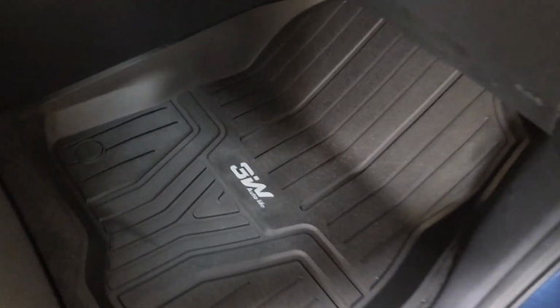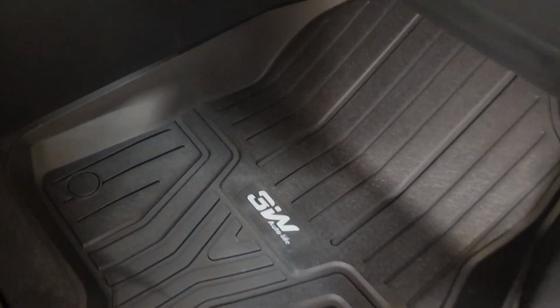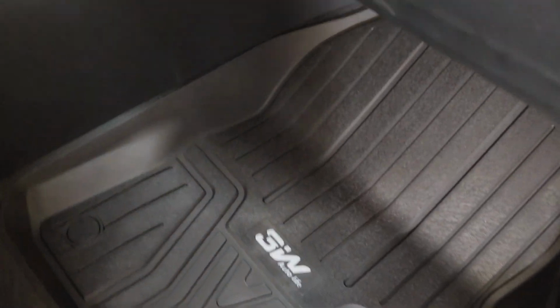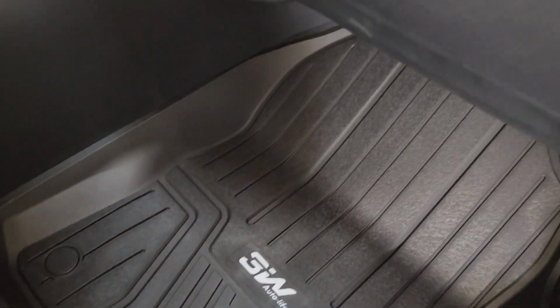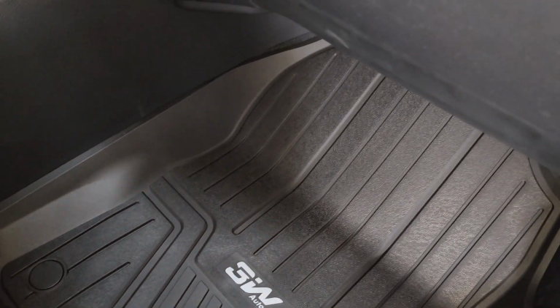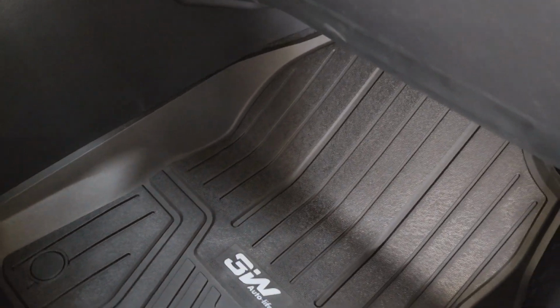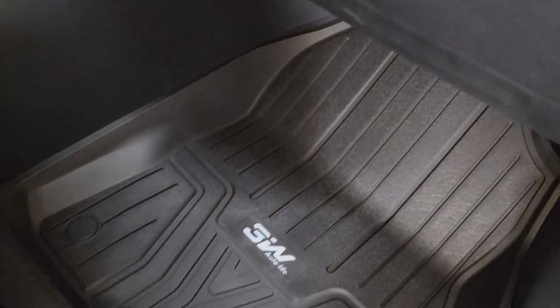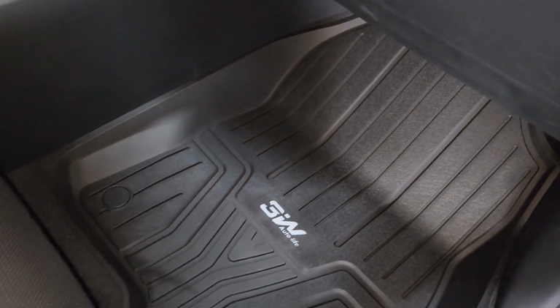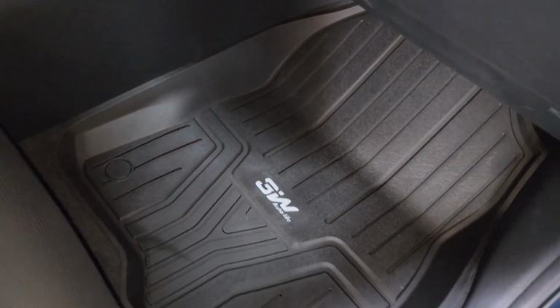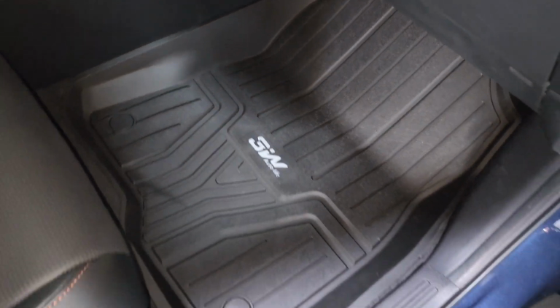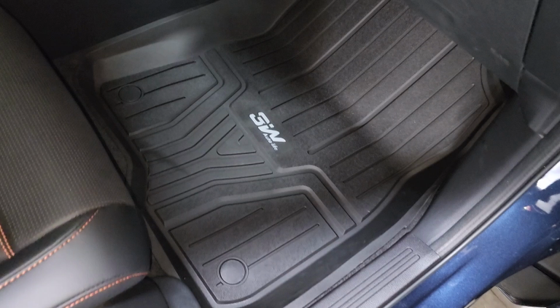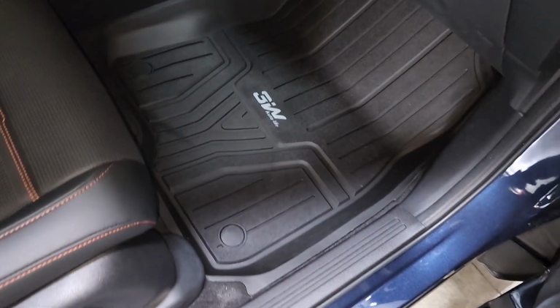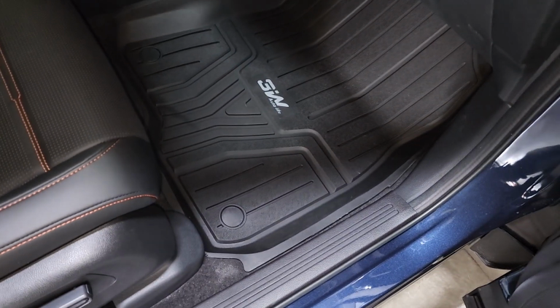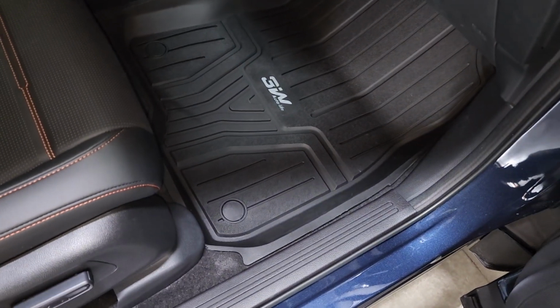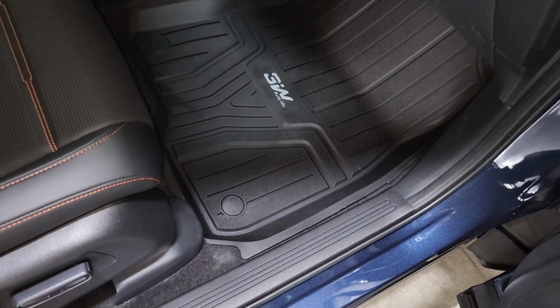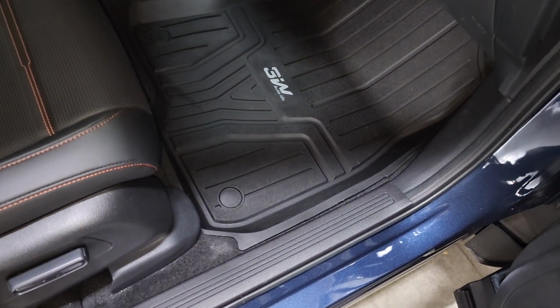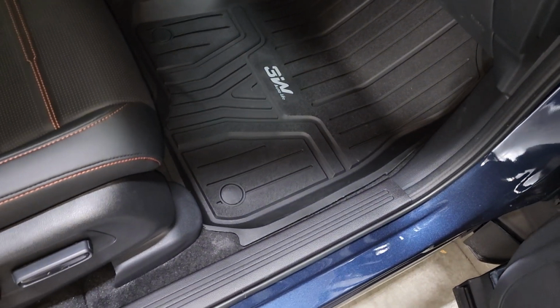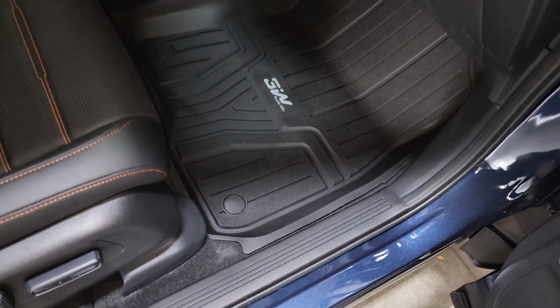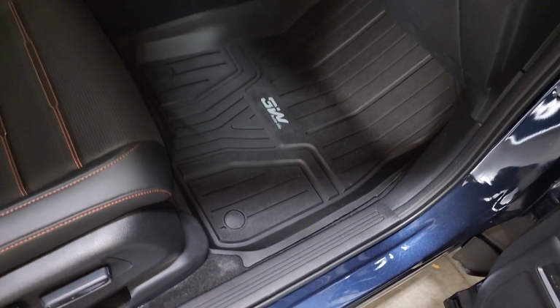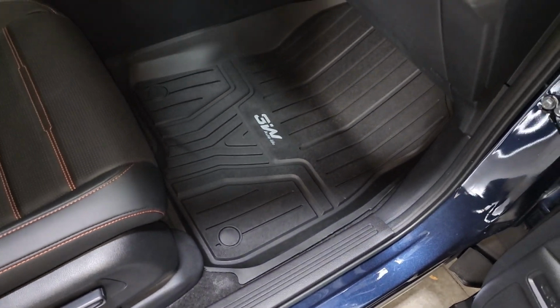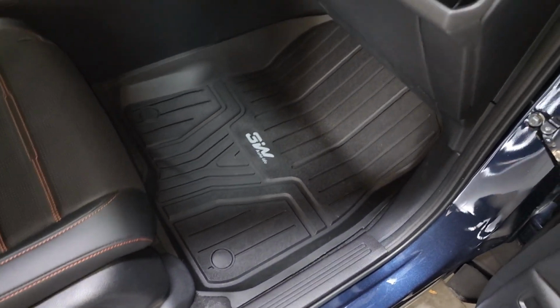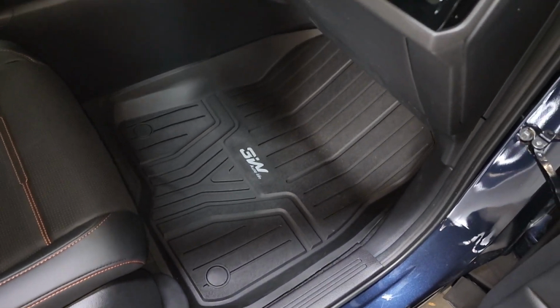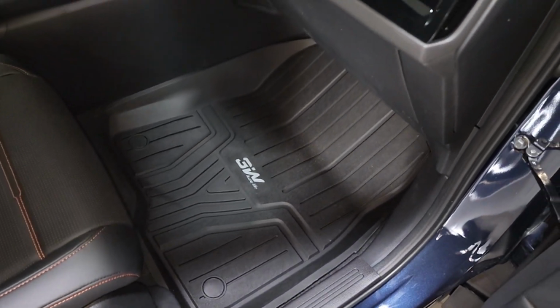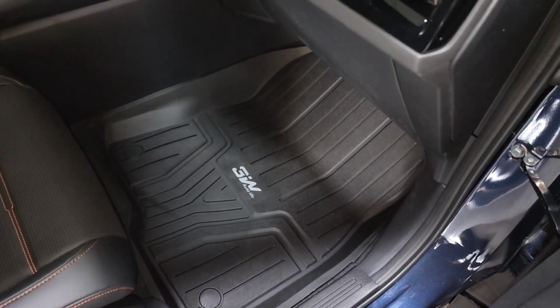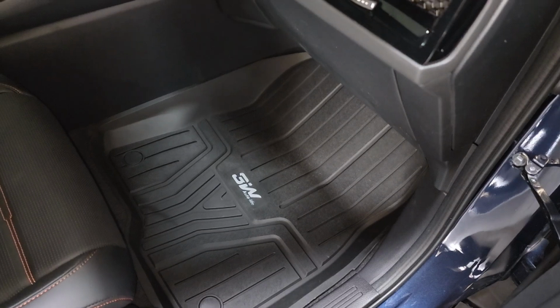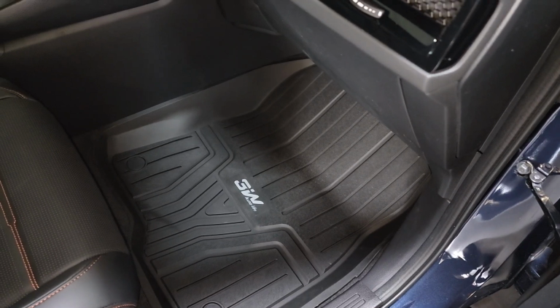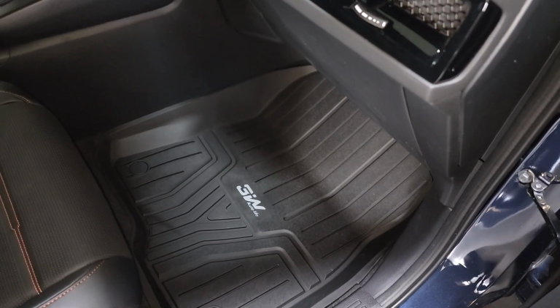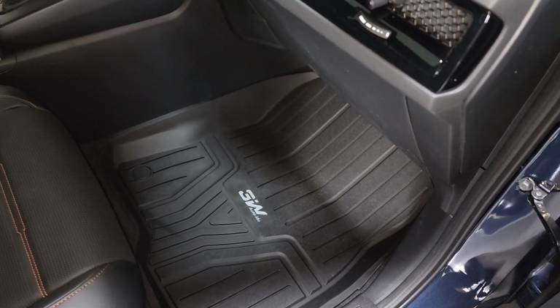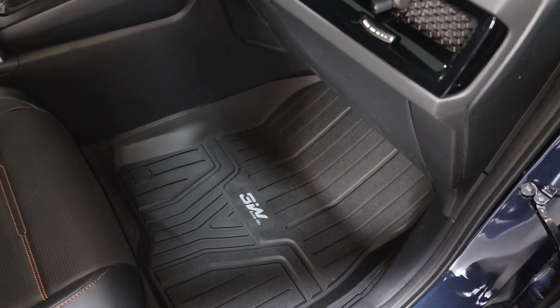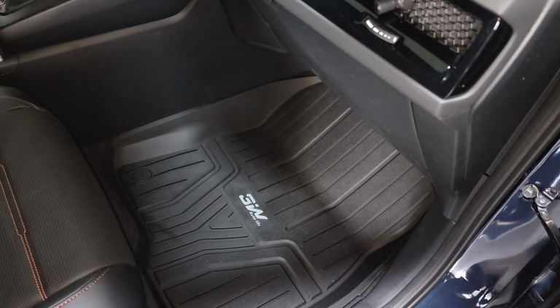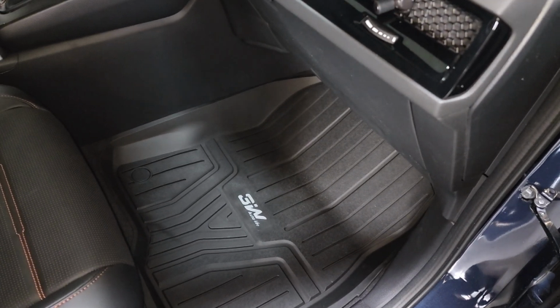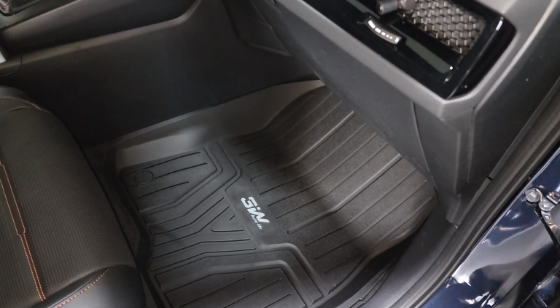Hey guys, I thought I'd share a quick video showing what the 3W floor mats look like in a 2025 Honda CR-V Sport Touring Hybrid.